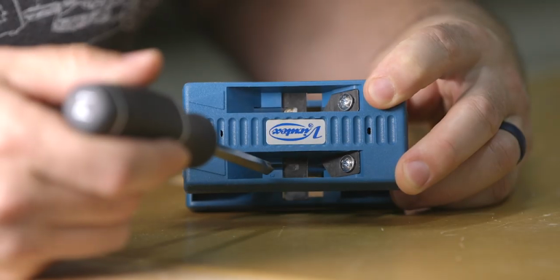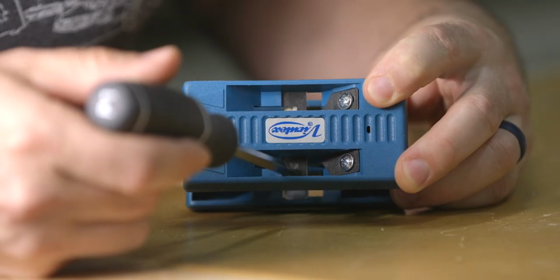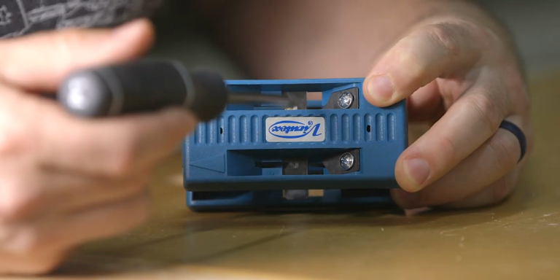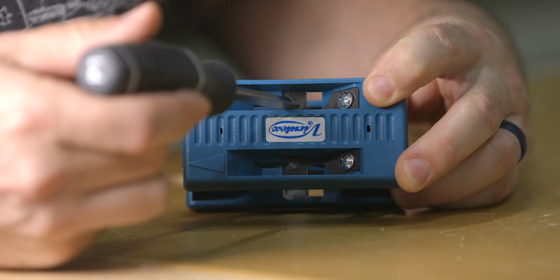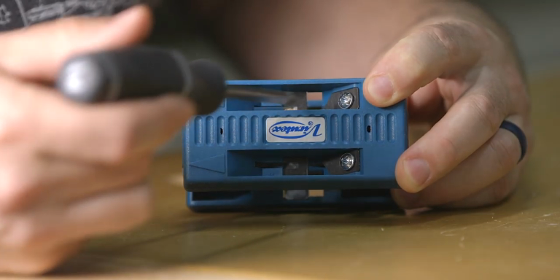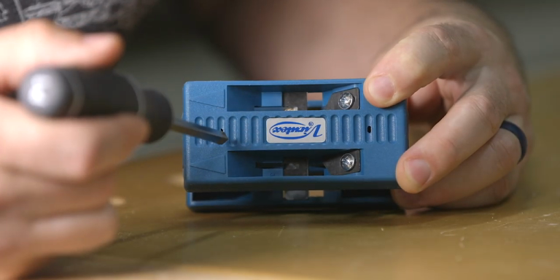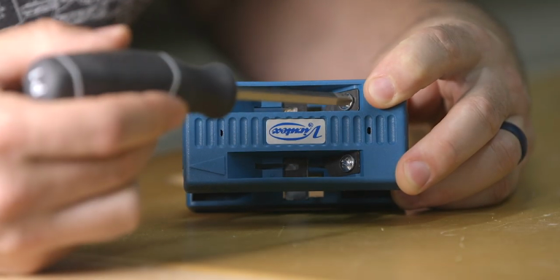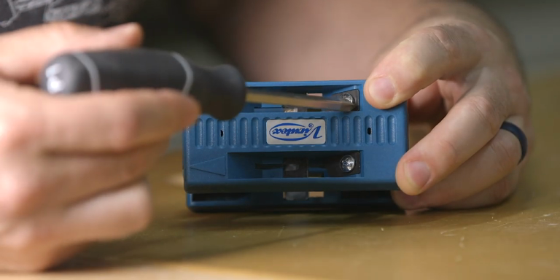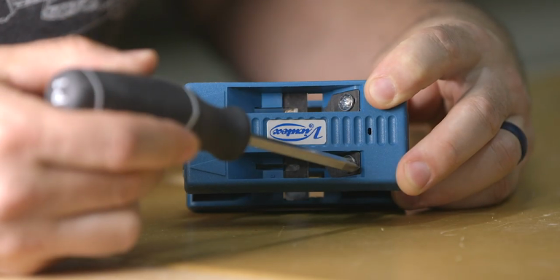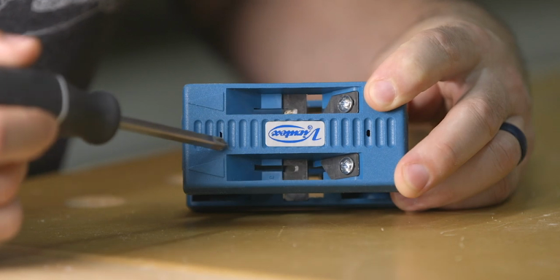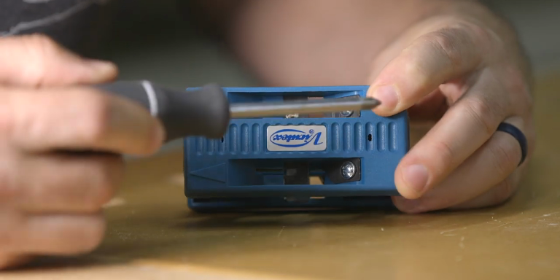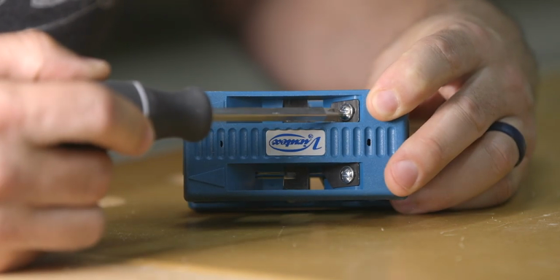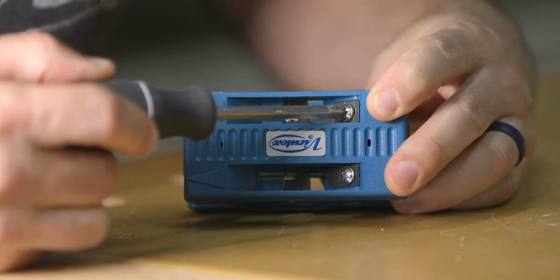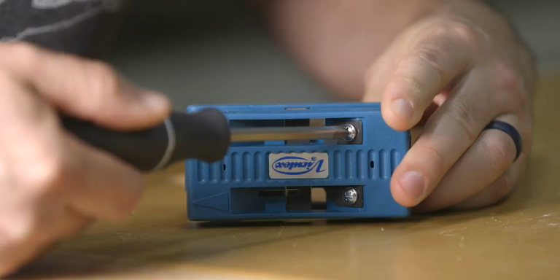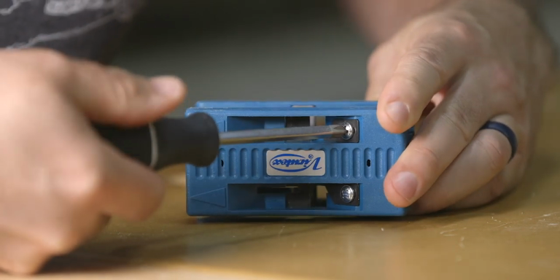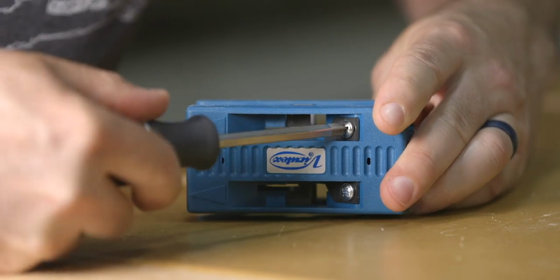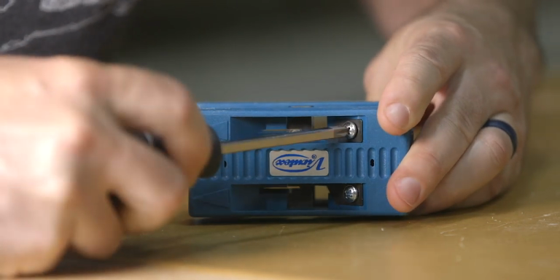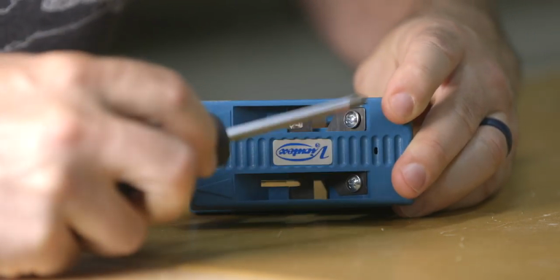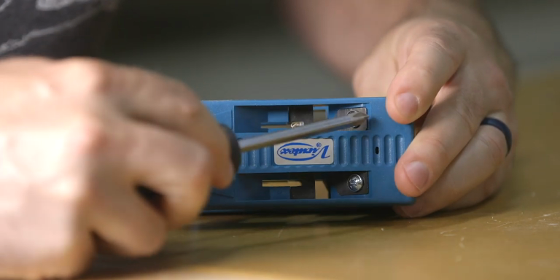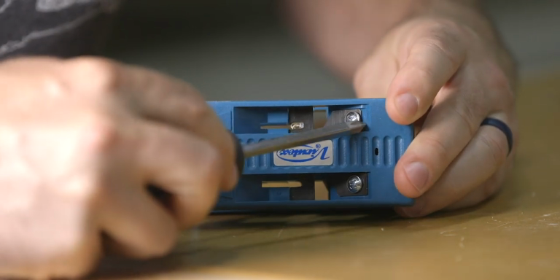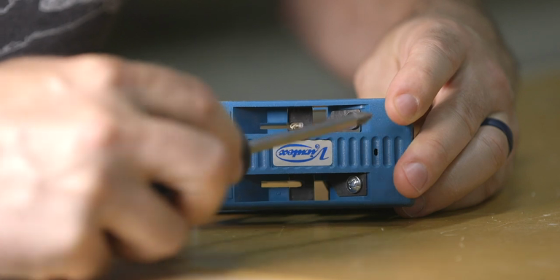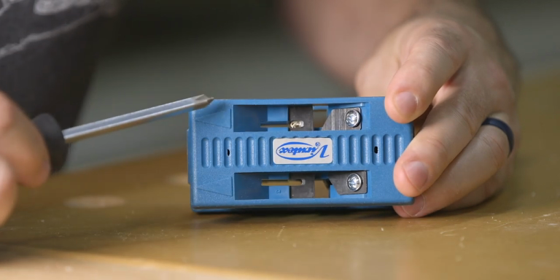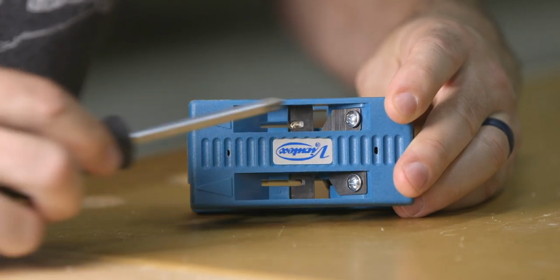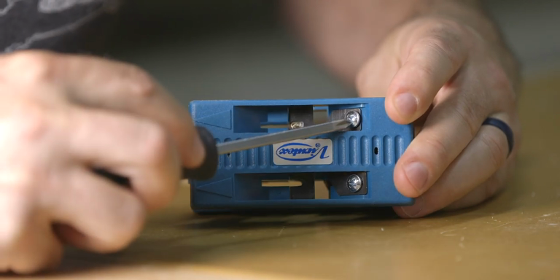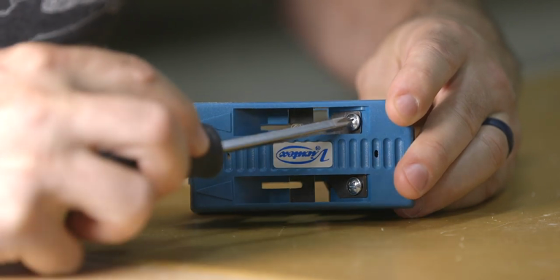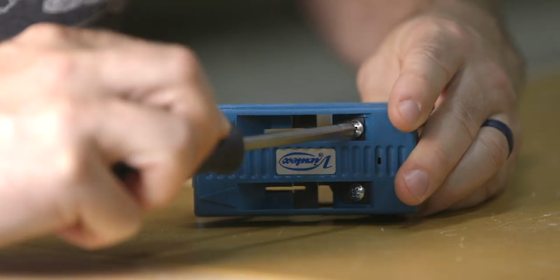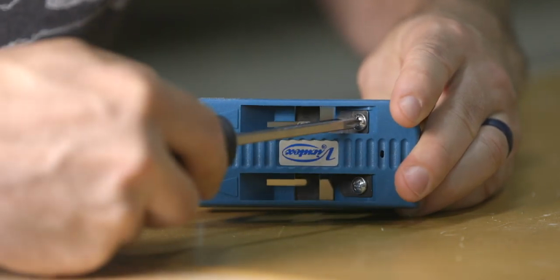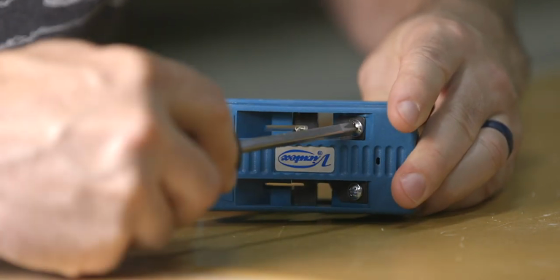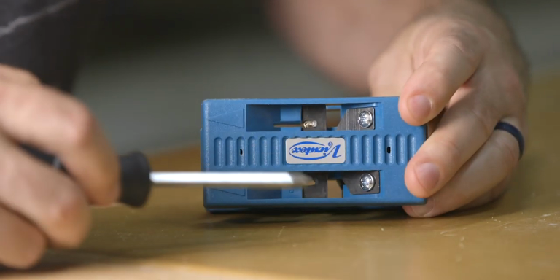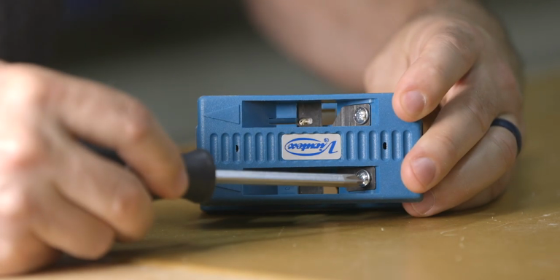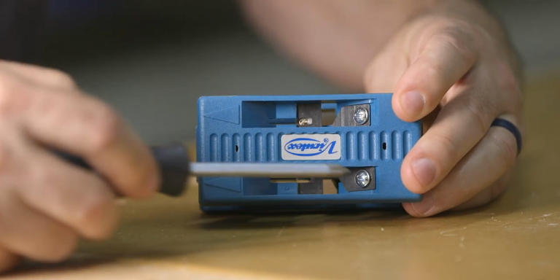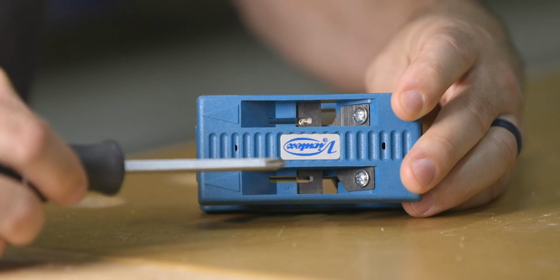Unlike the flush cutting blades which do not need adjustment, the beveling blades do if you're going for that beveled look. To do that, loosen the retaining screw and slide the blade in until you've reached what you think is the proper amount for your project.